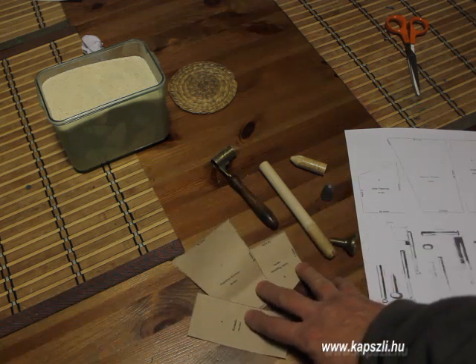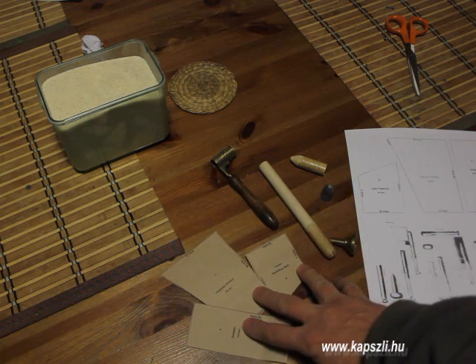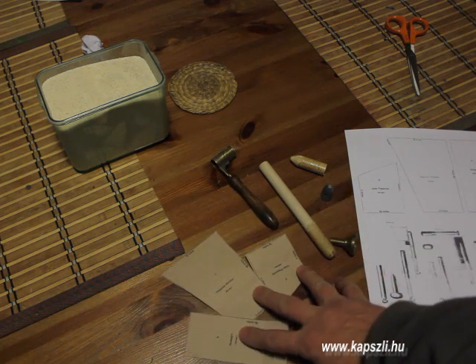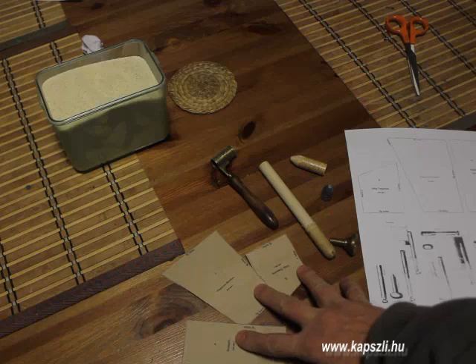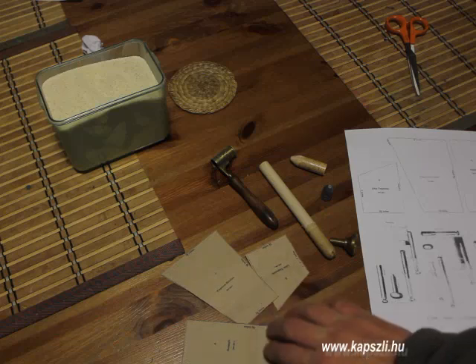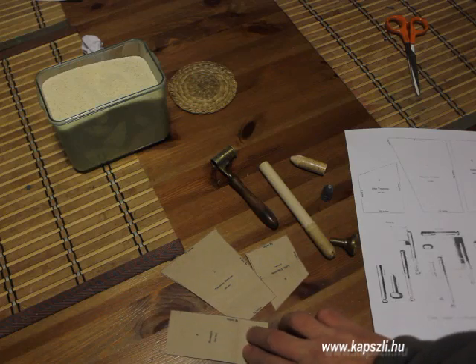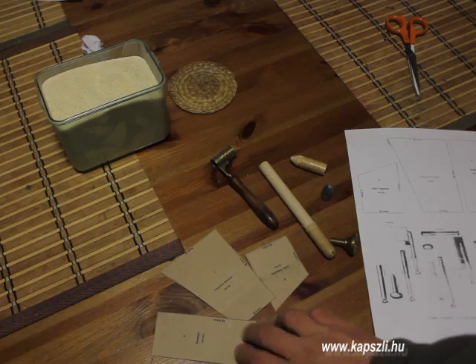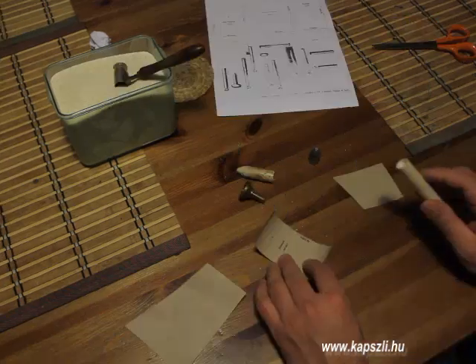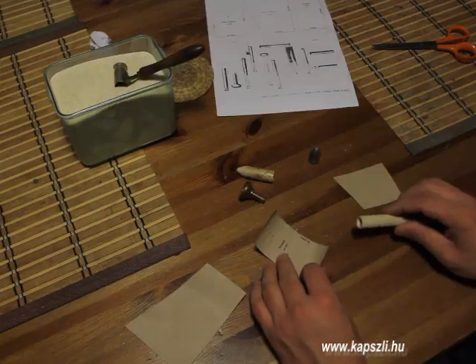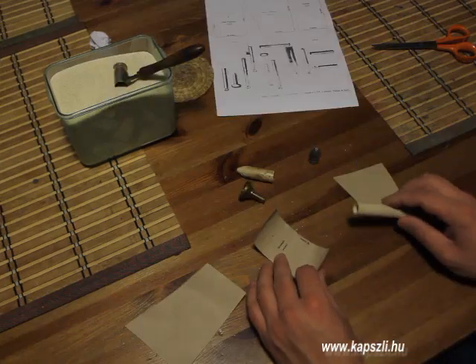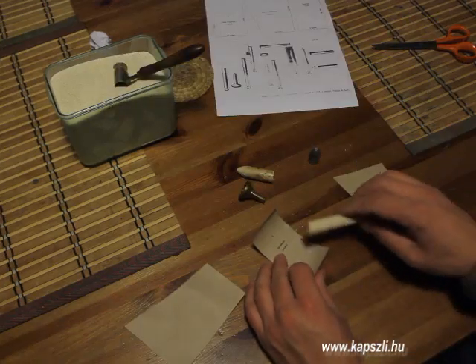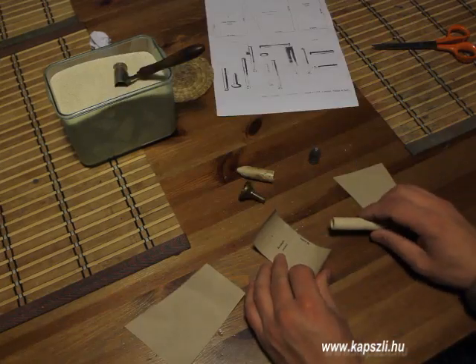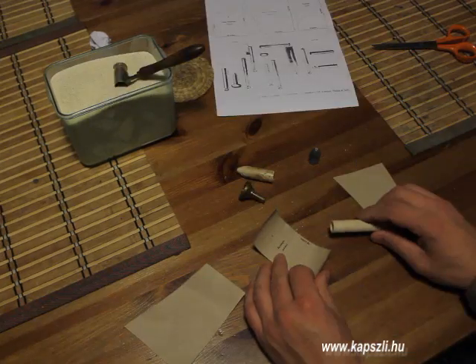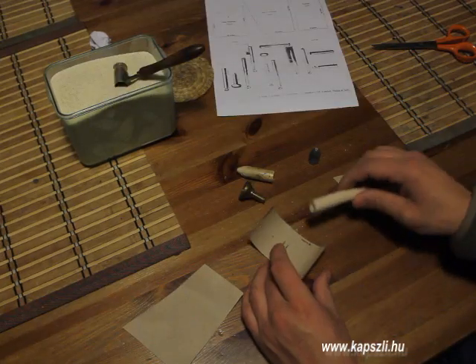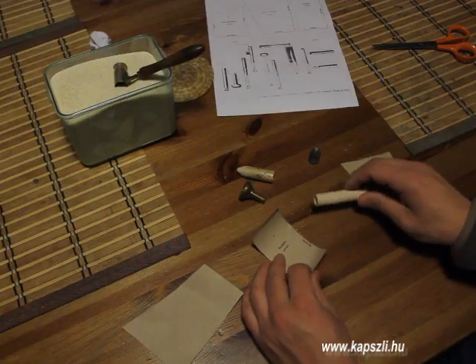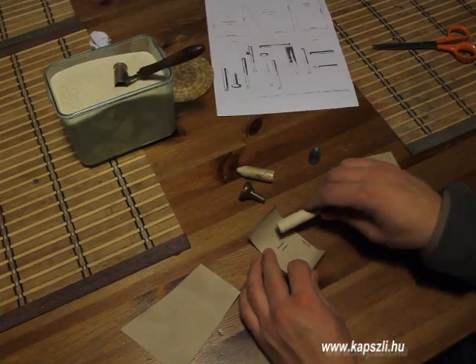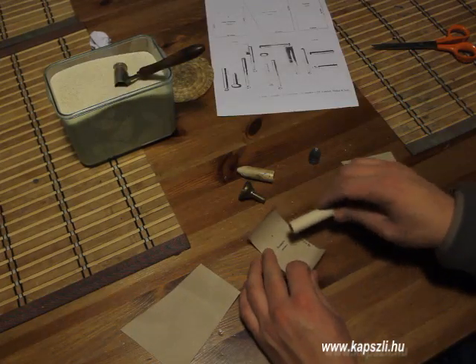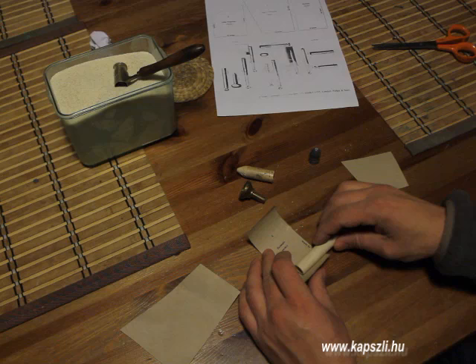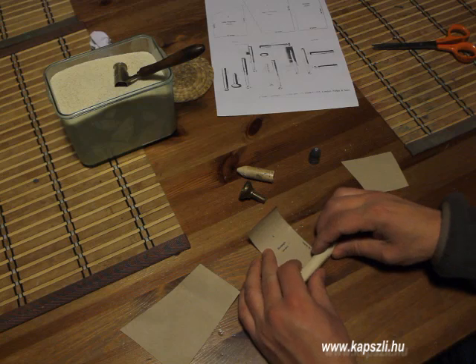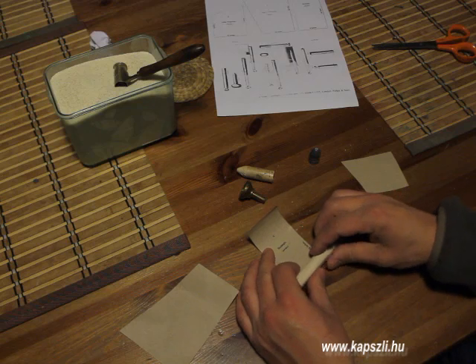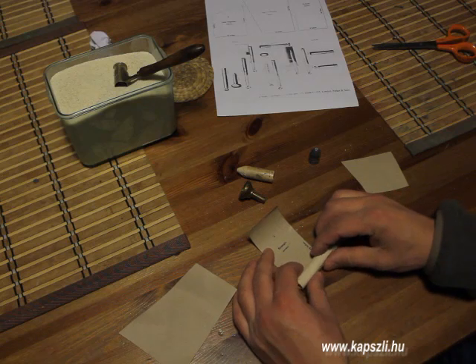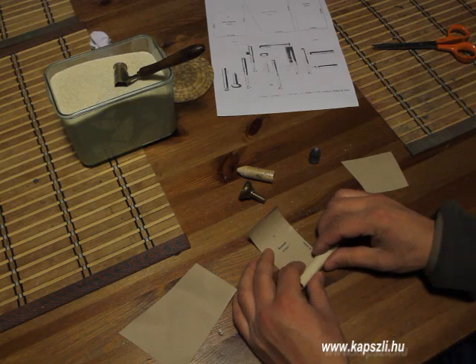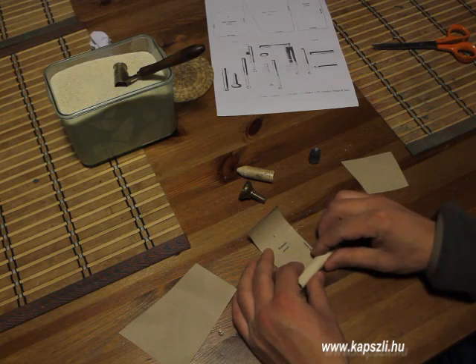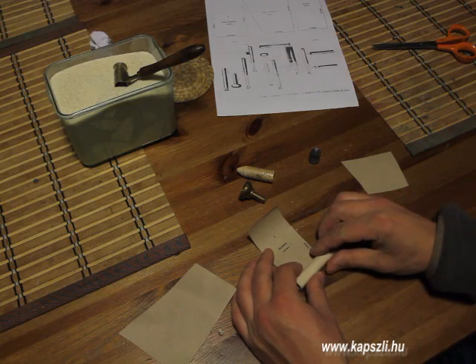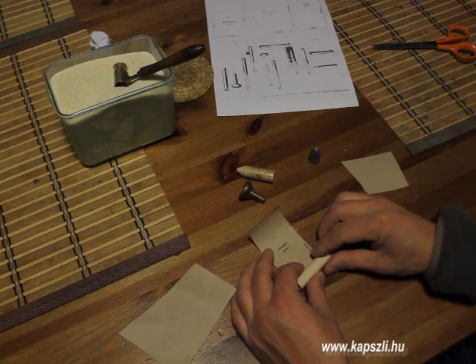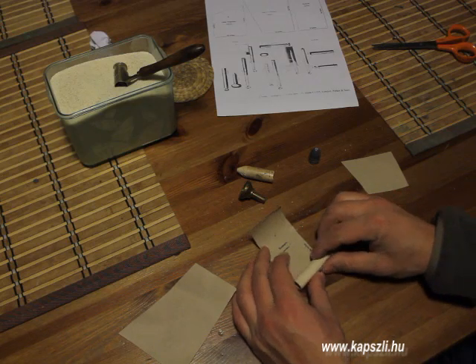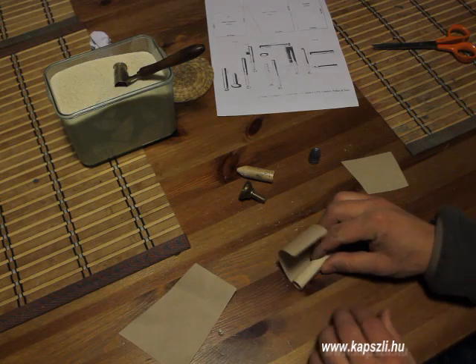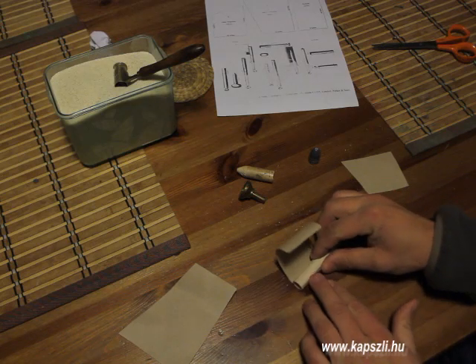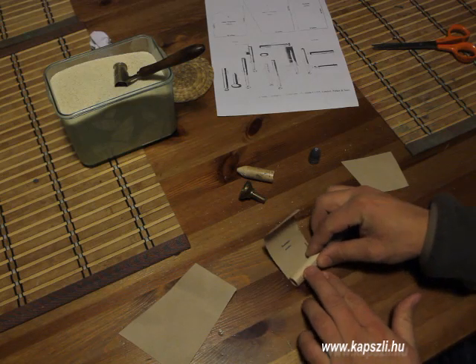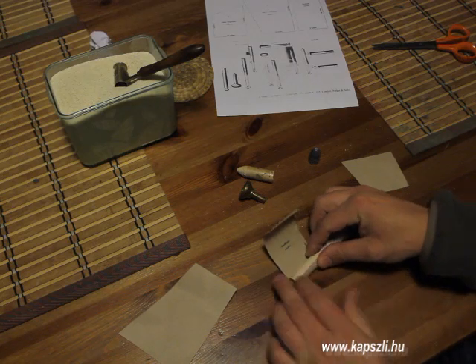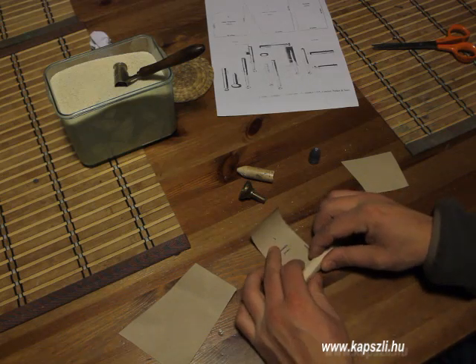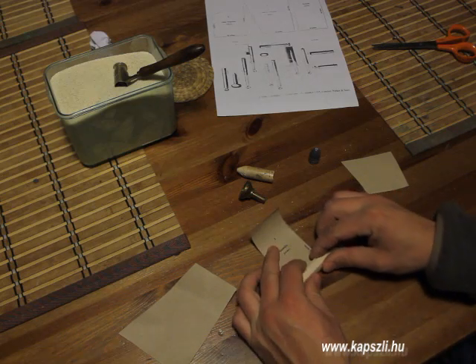I have already cut the paper sheets. Start the project by rolling up the paper sheet with the letter A, like this.